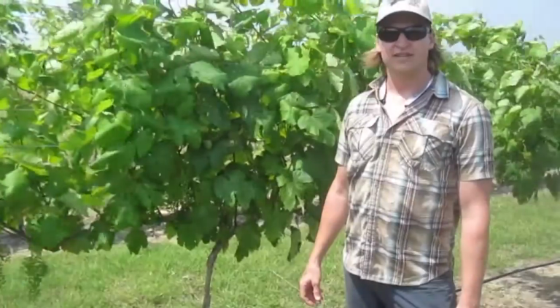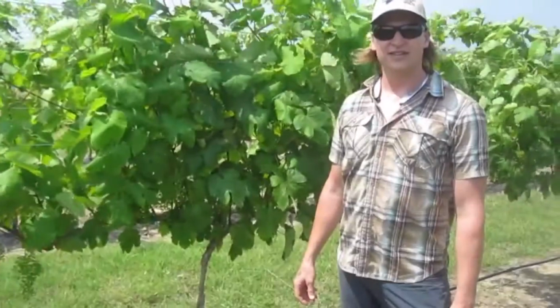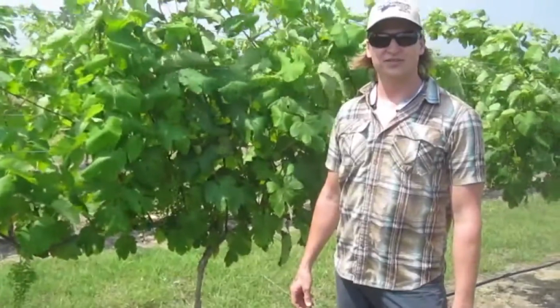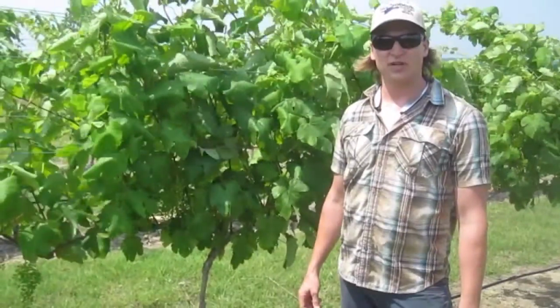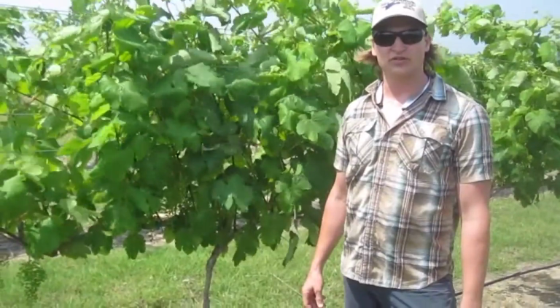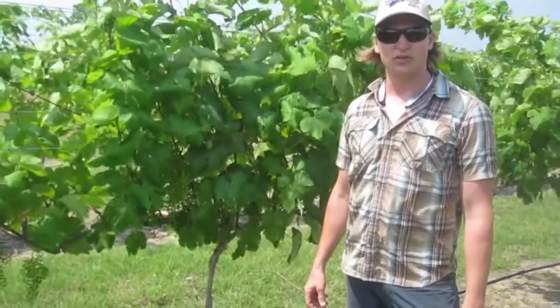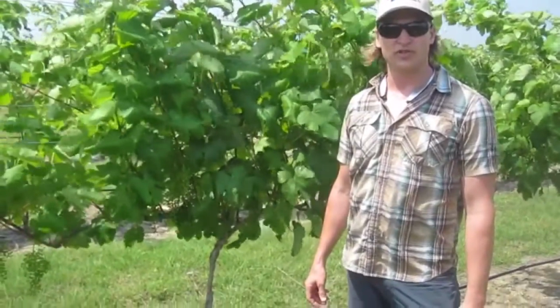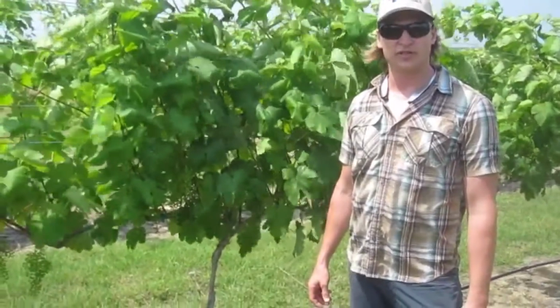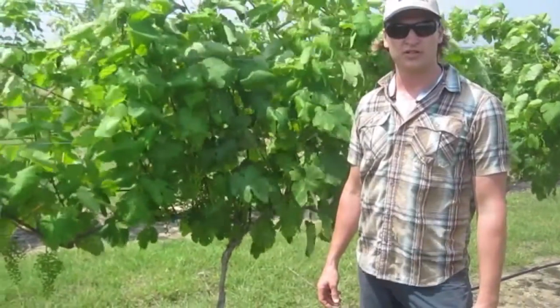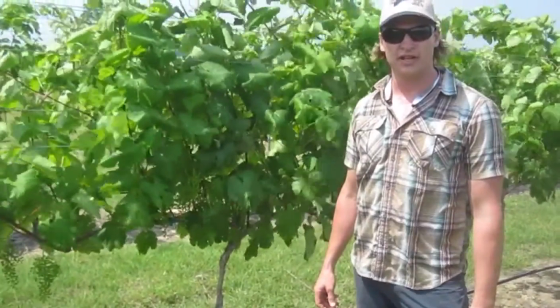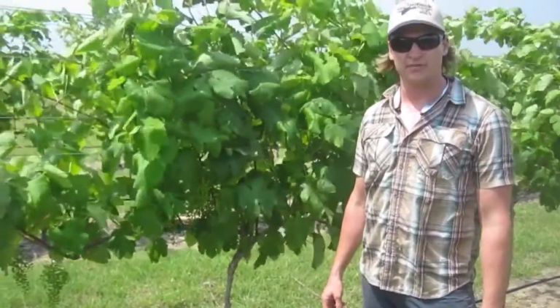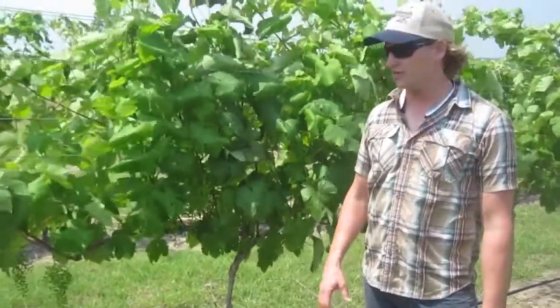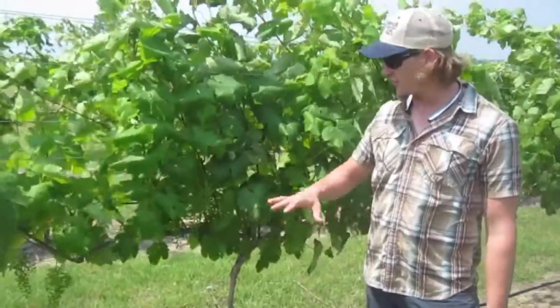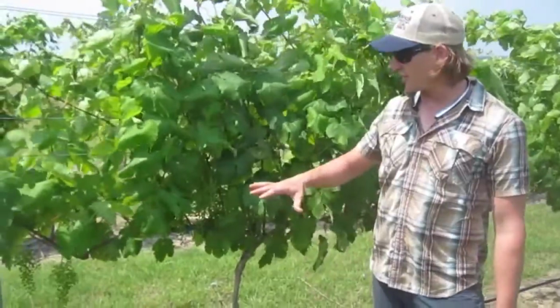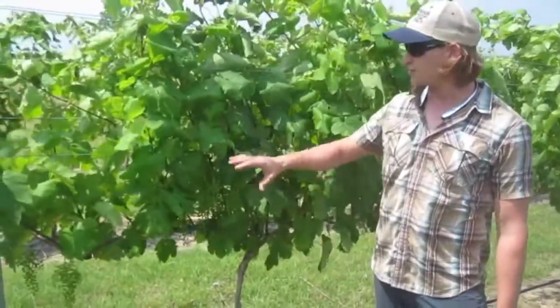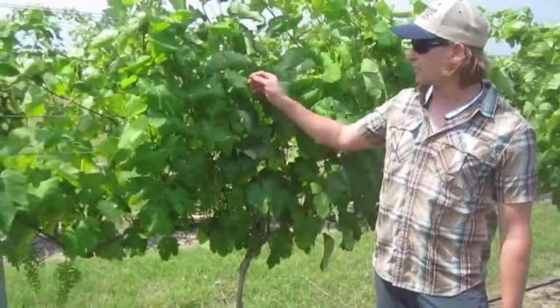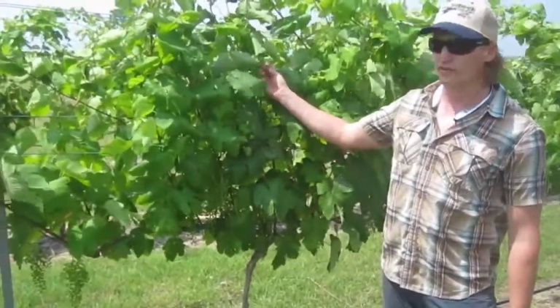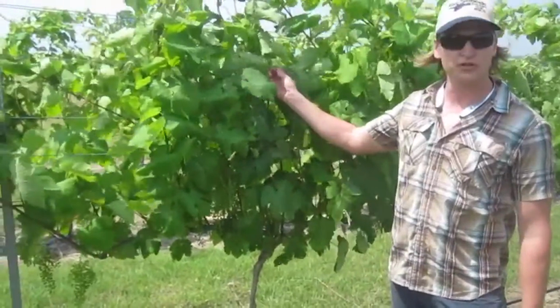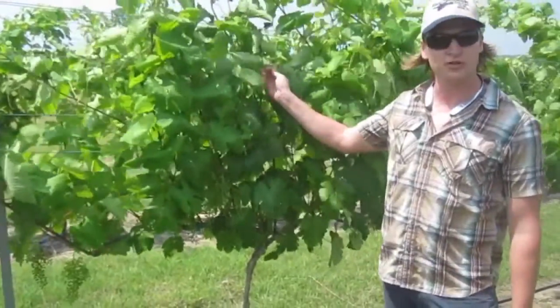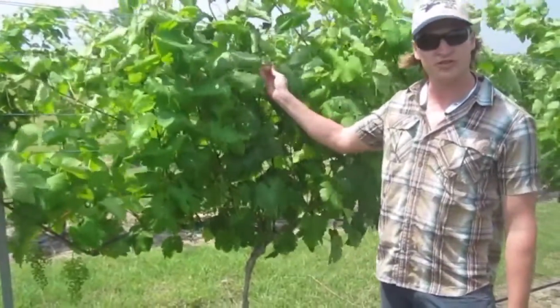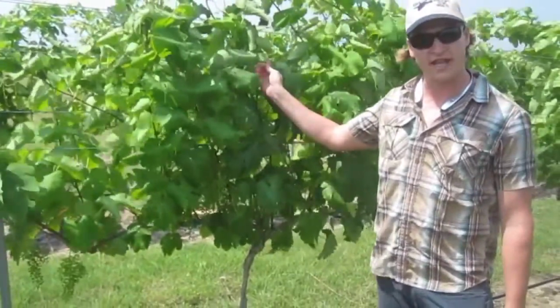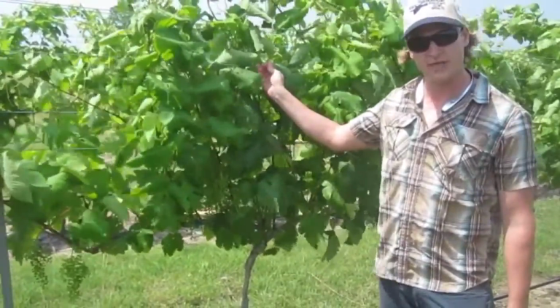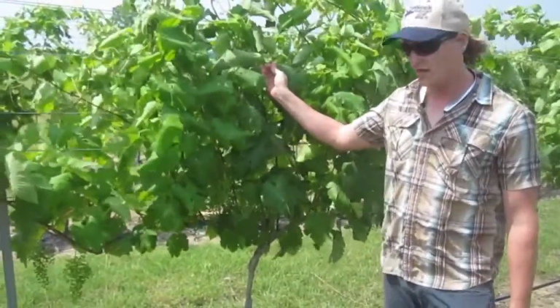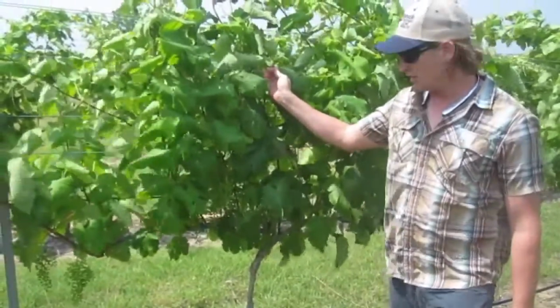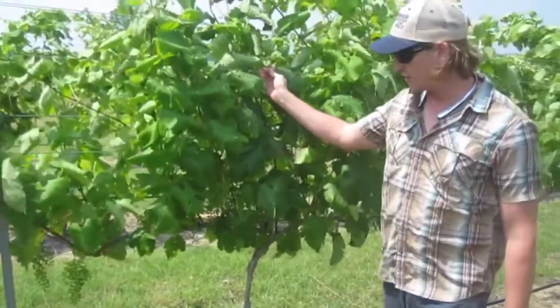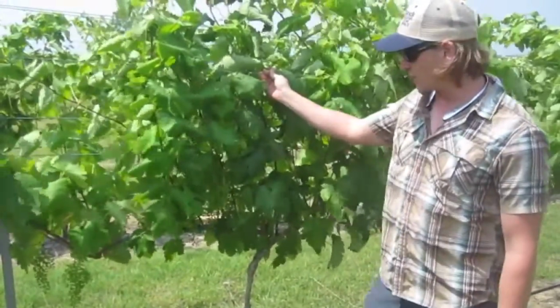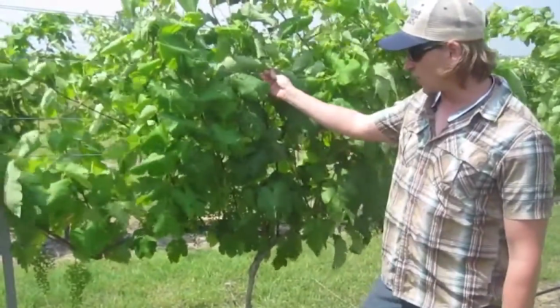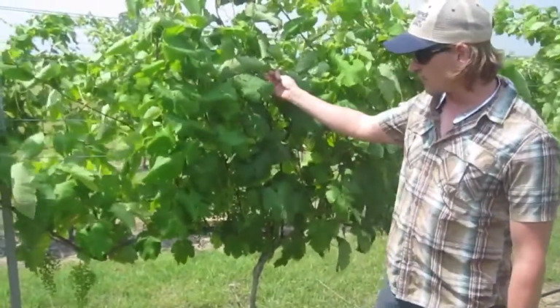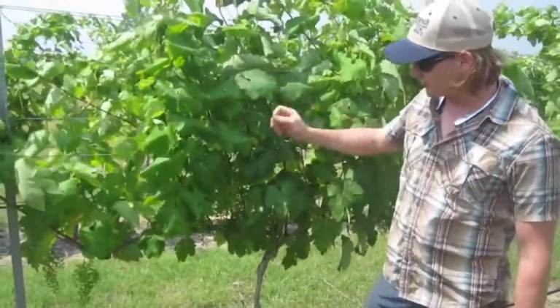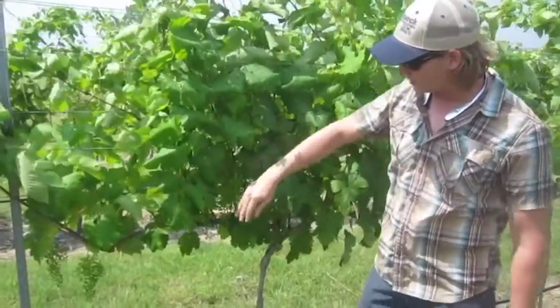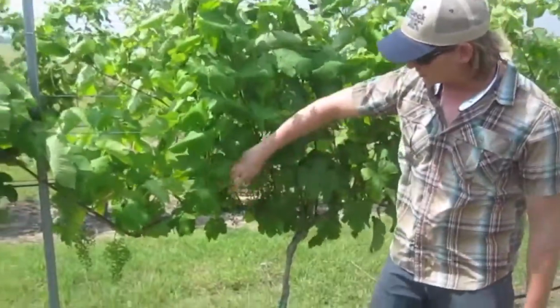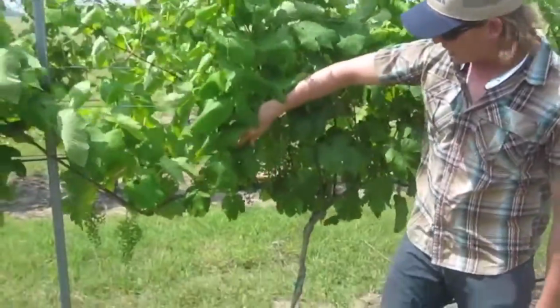Hi, this is Fritz Westover with Westover Viticulture, and I'm in a vineyard today that's trained to a vertical shoot position canopy. This is a red wine grape cultivar known as Lenoir.